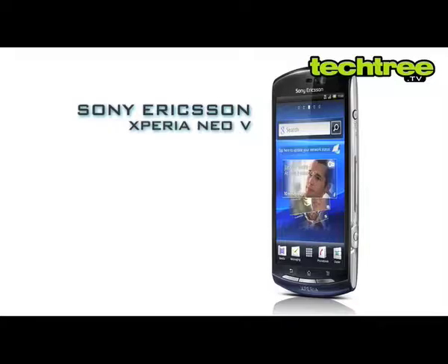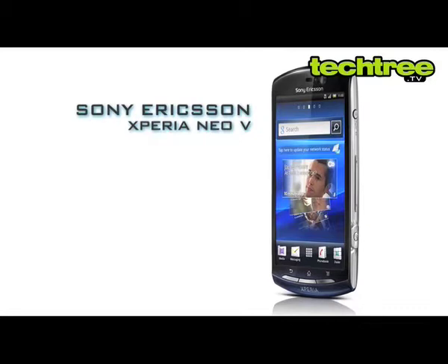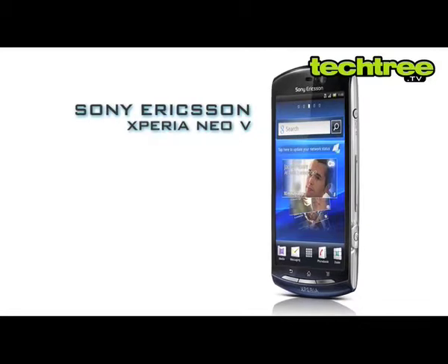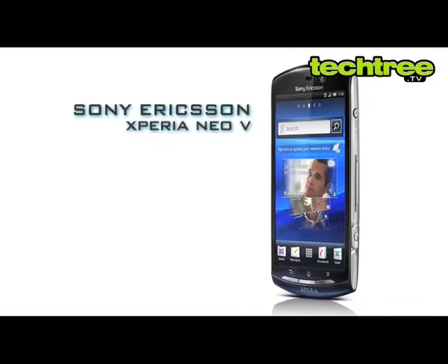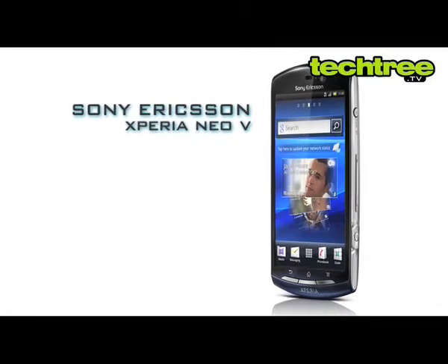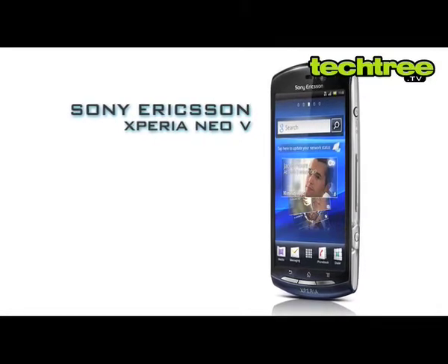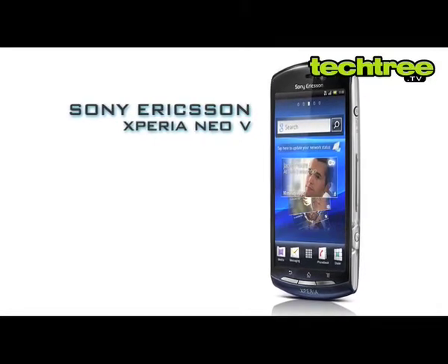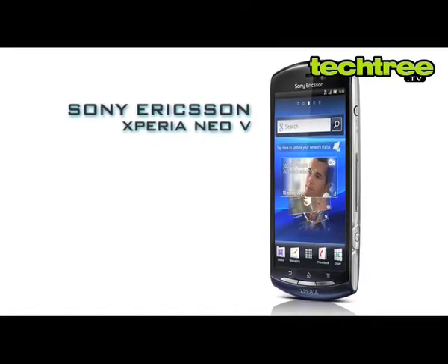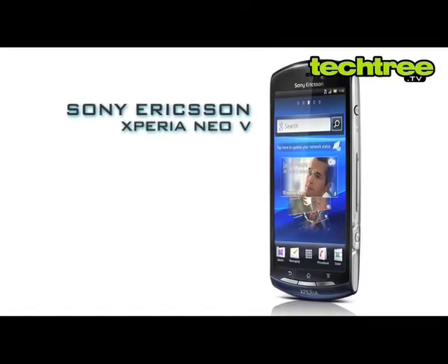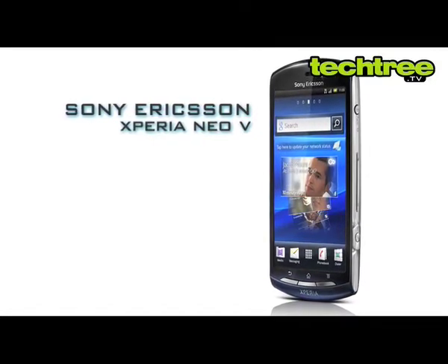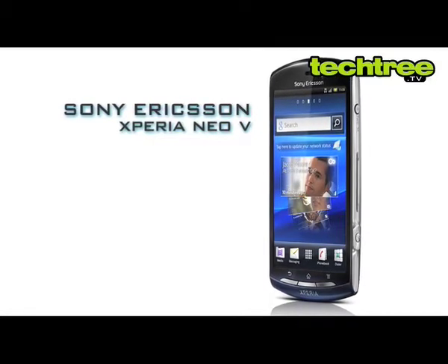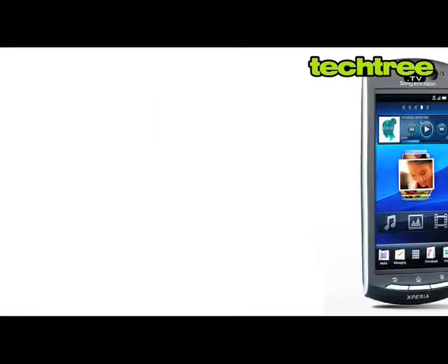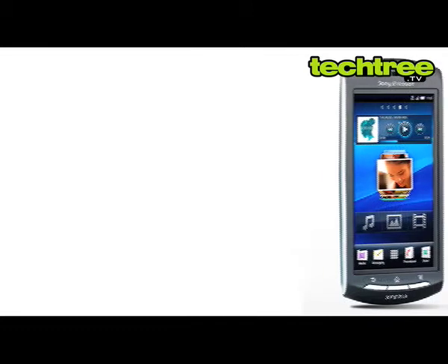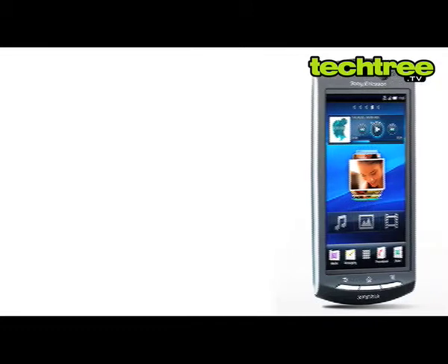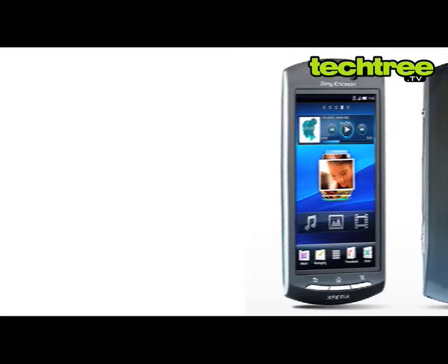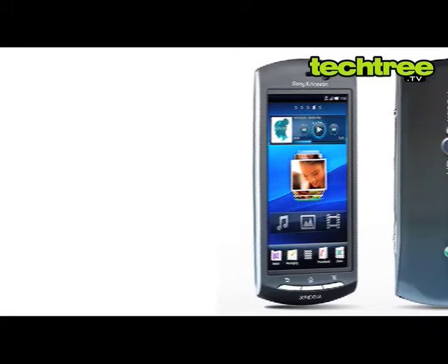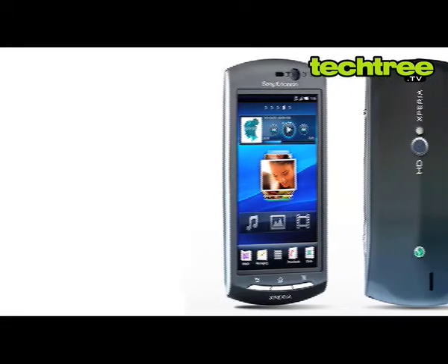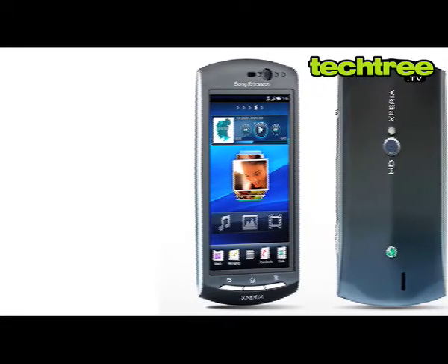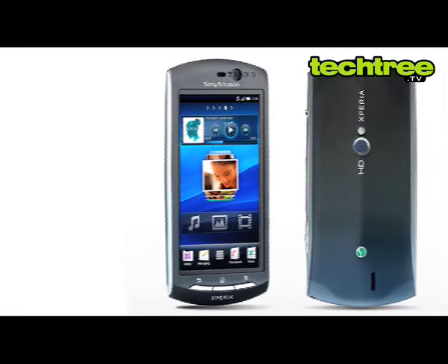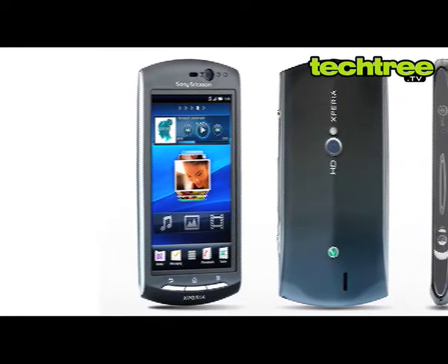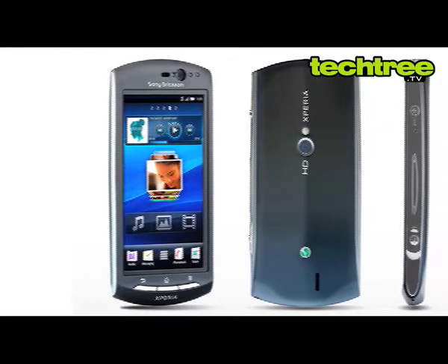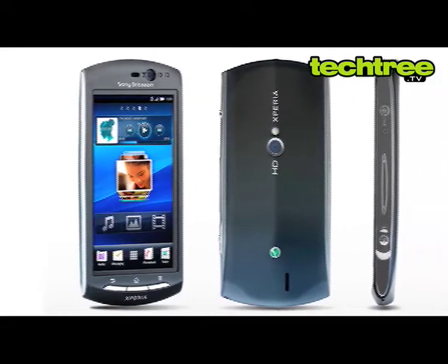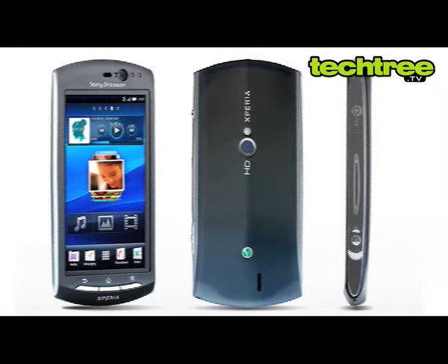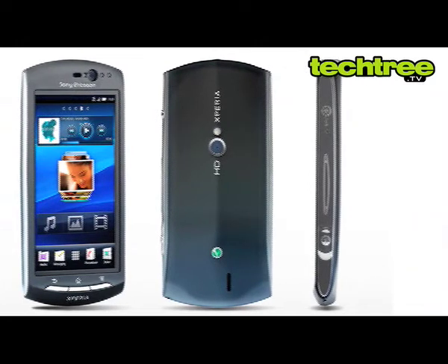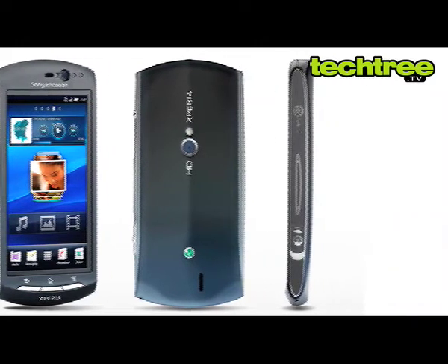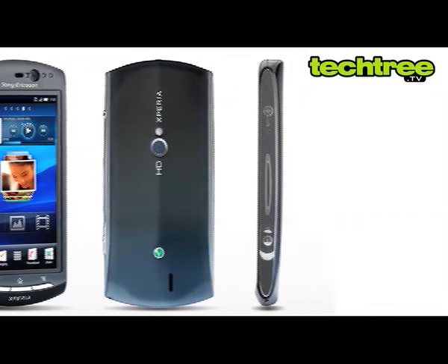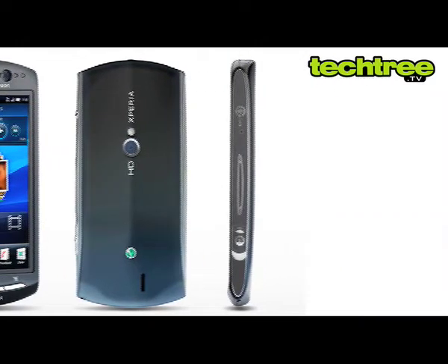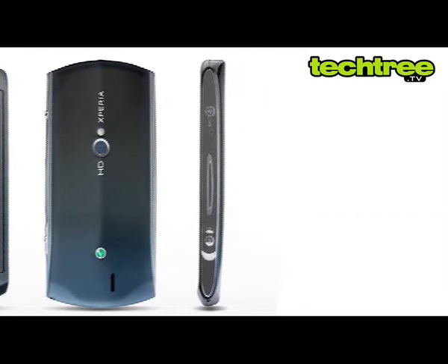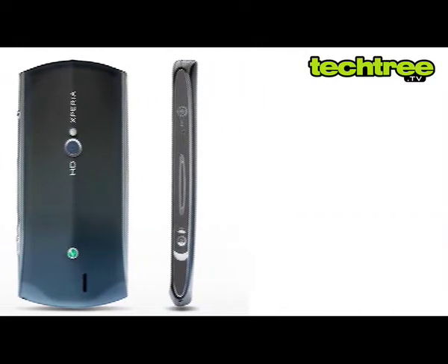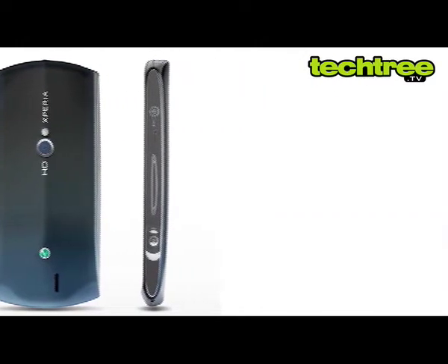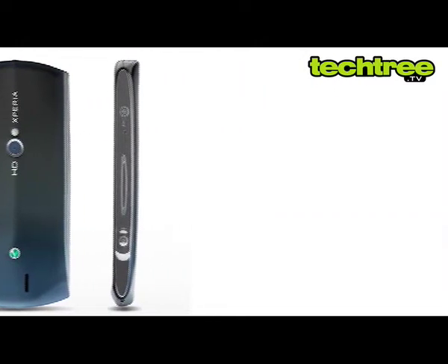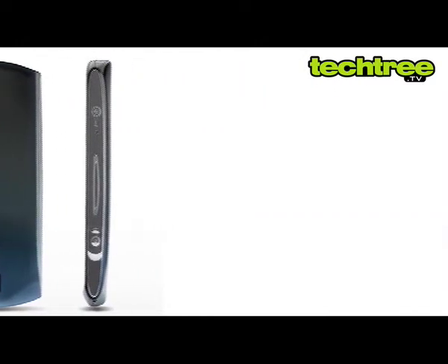Hi guys, today we are going to have a look at Sony Ericsson's latest Android phone, the Neo V. This phone is somewhat bulky when compared to most other smartphones. I'm not a big fan of the glossy plastic body. Additionally, Sony Ericsson has made it look even tackier by giving the sides a chrome finish.